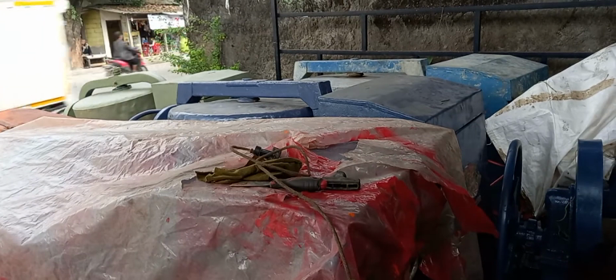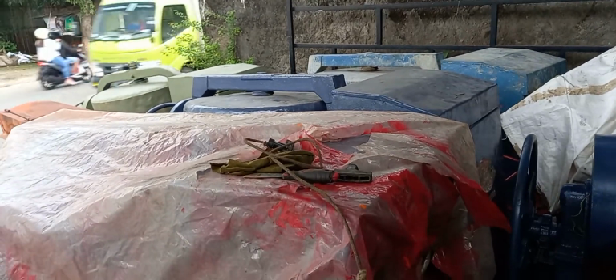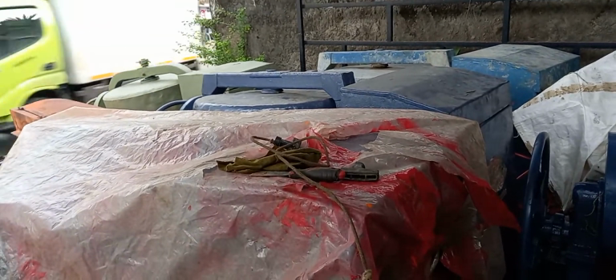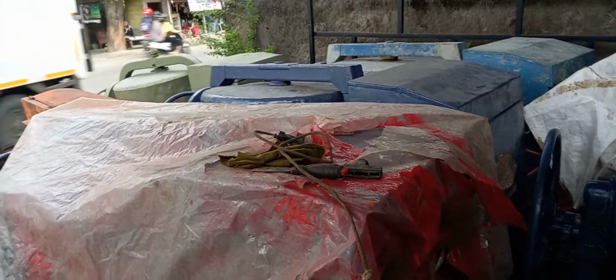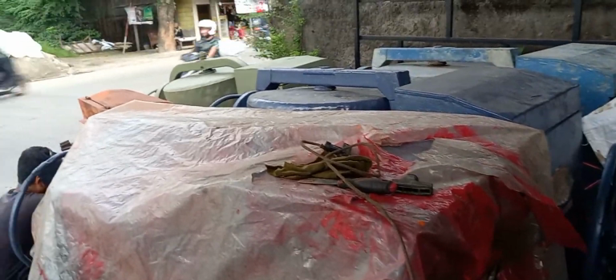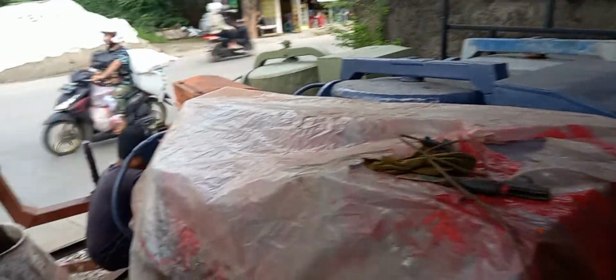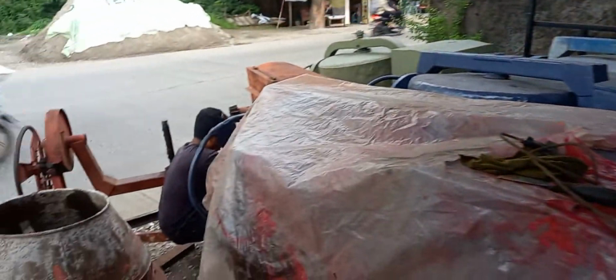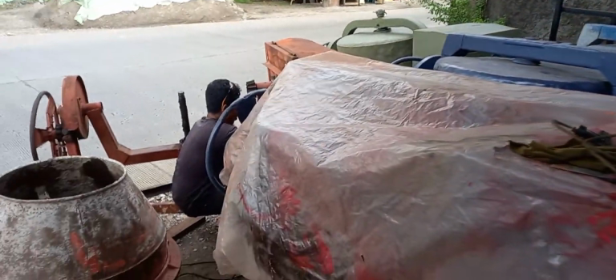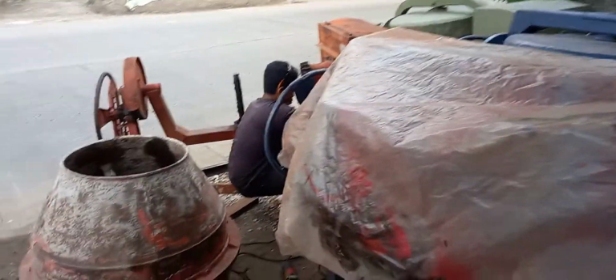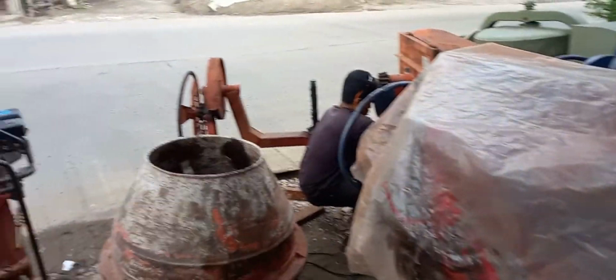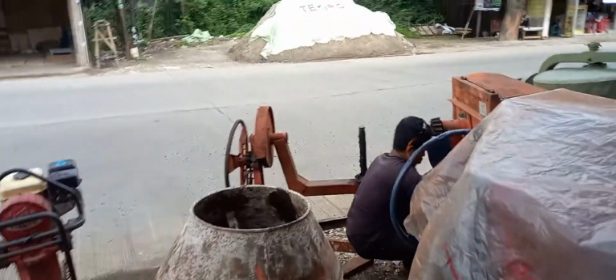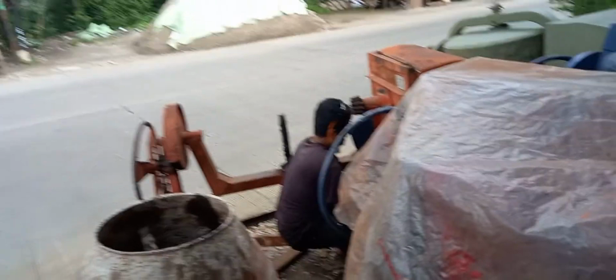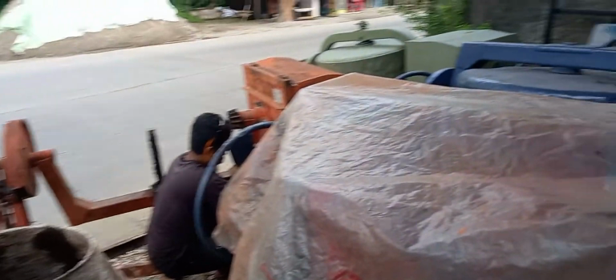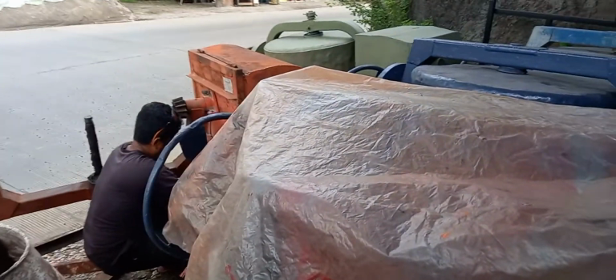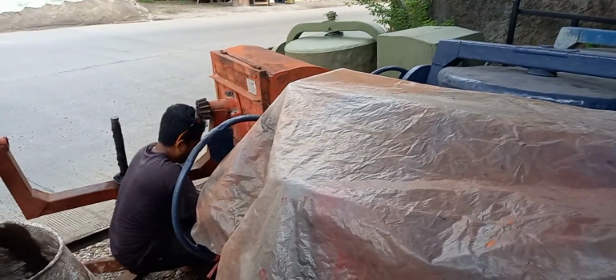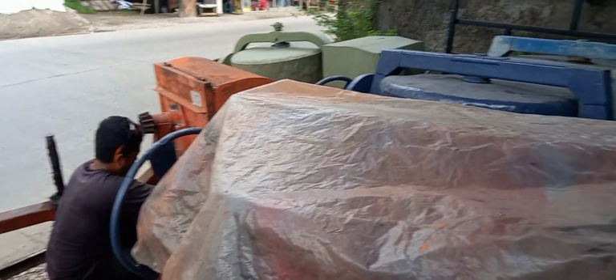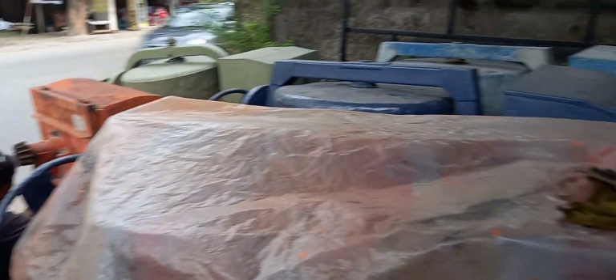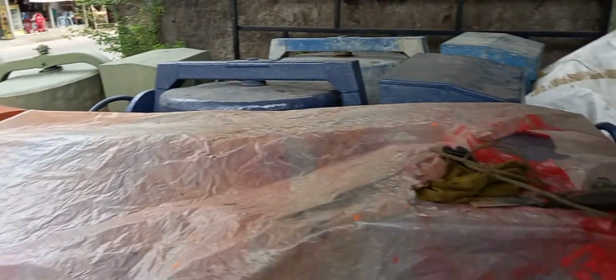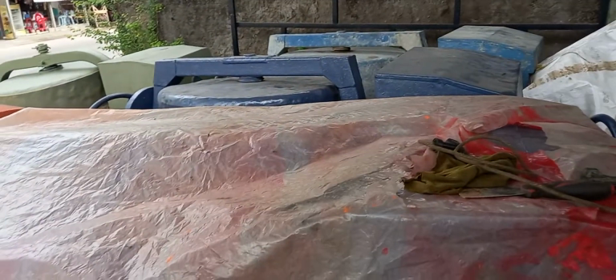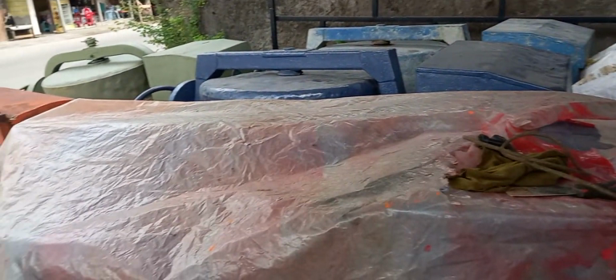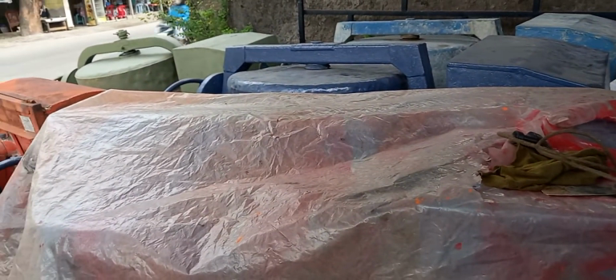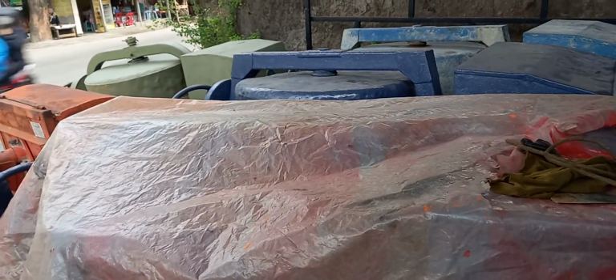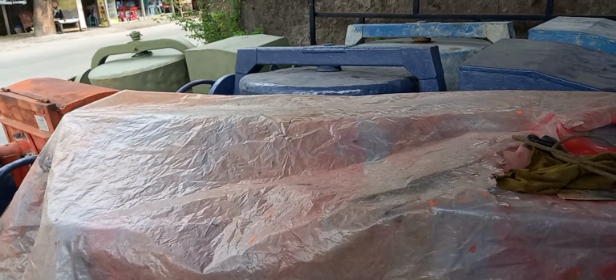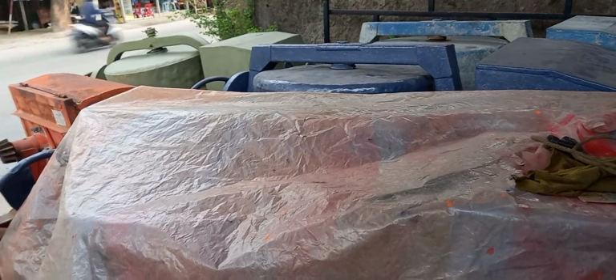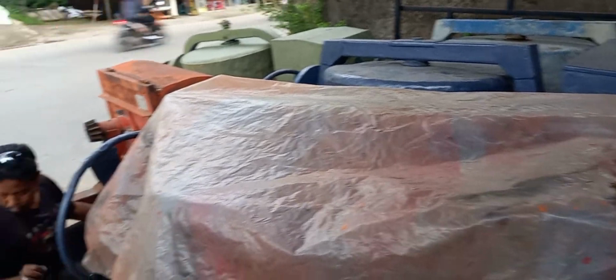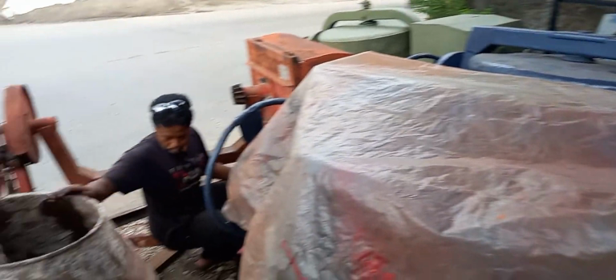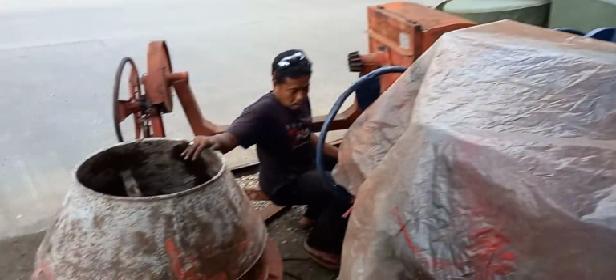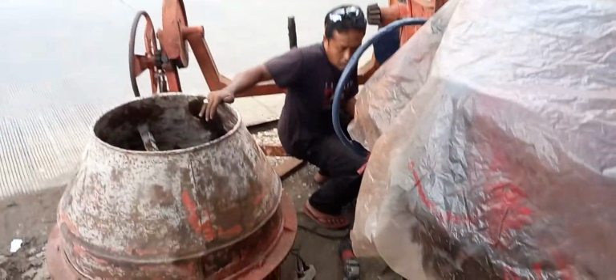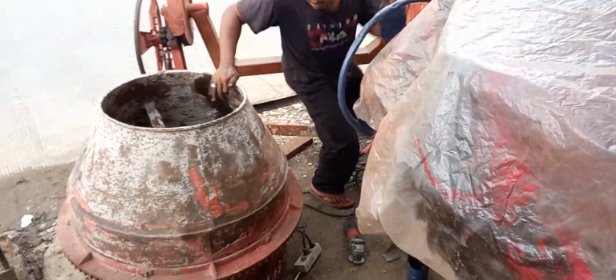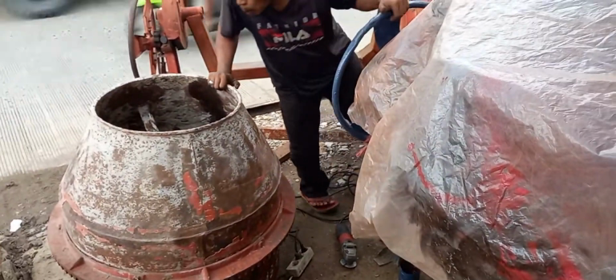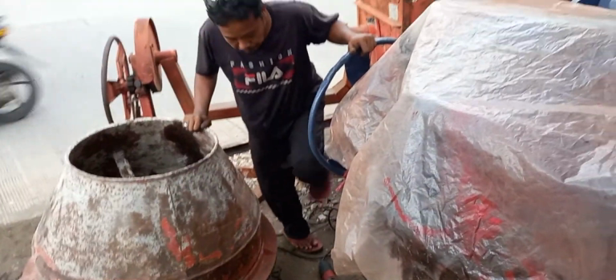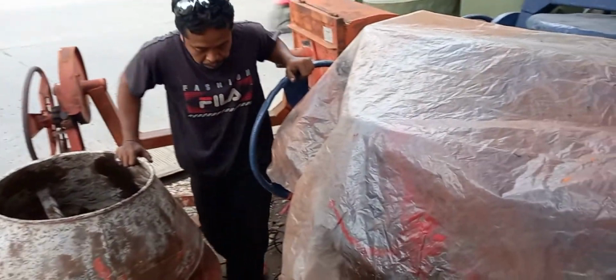Sekarang lagi banyak nih, ada tujuh unit tersedia teman-teman.